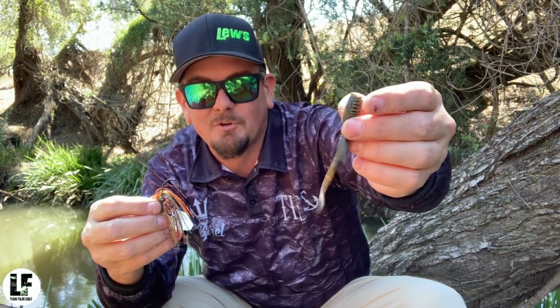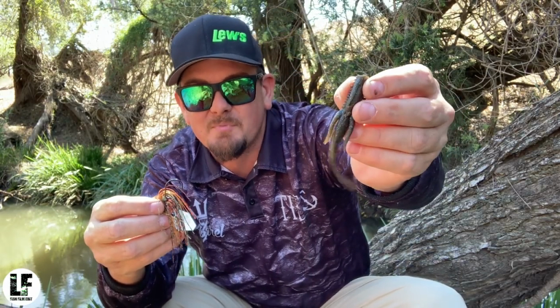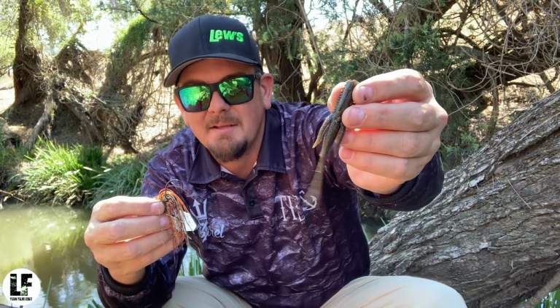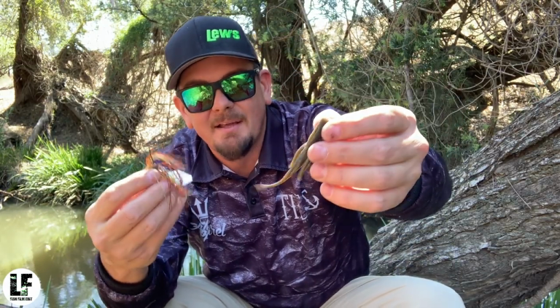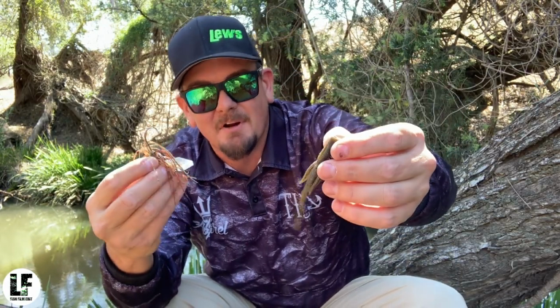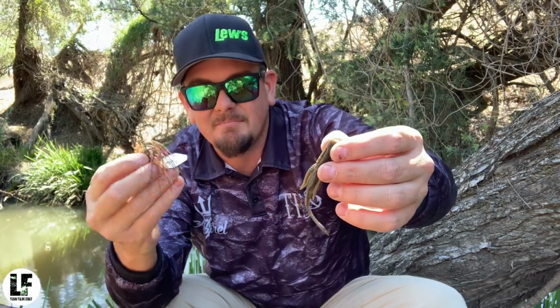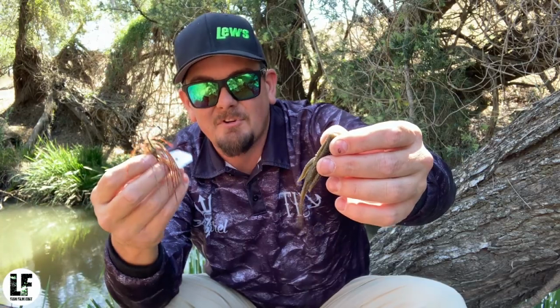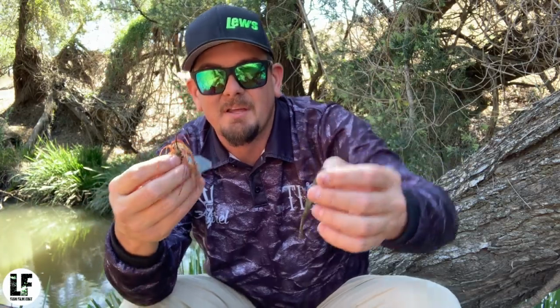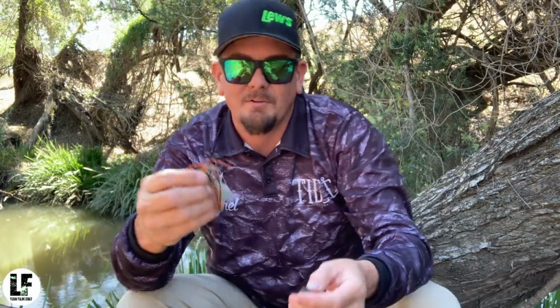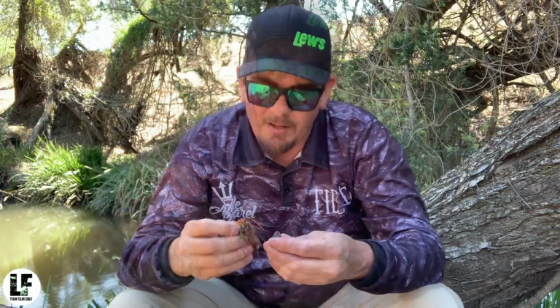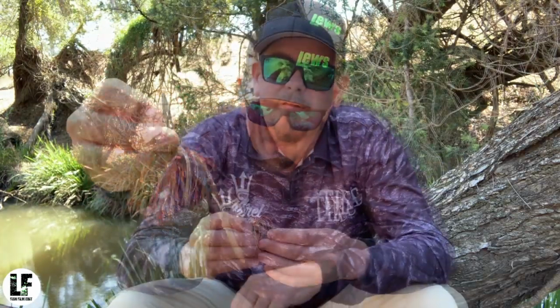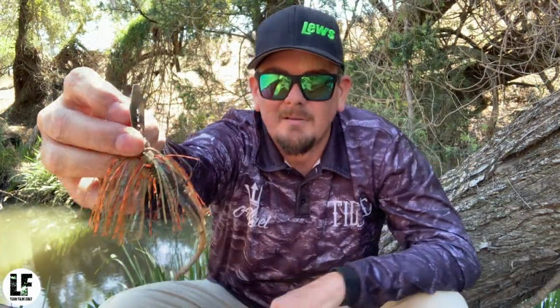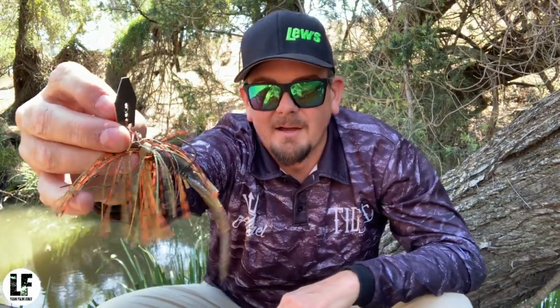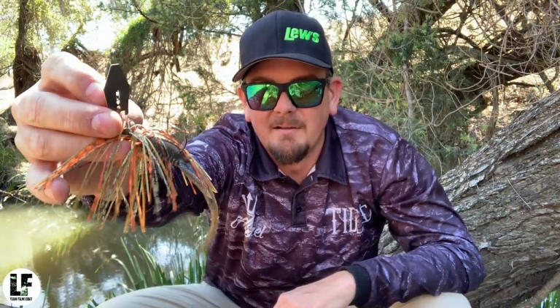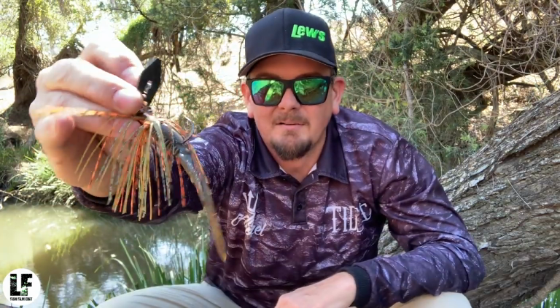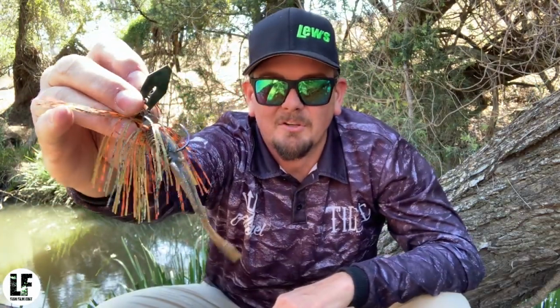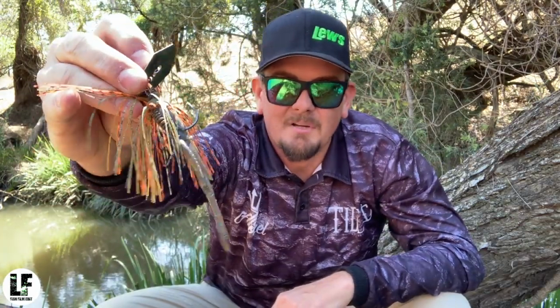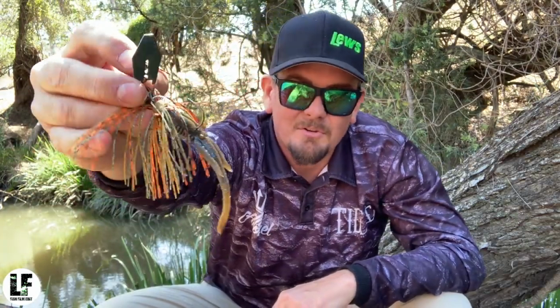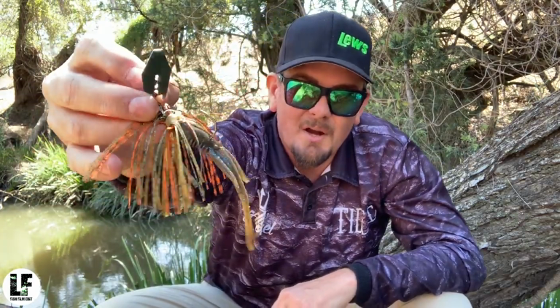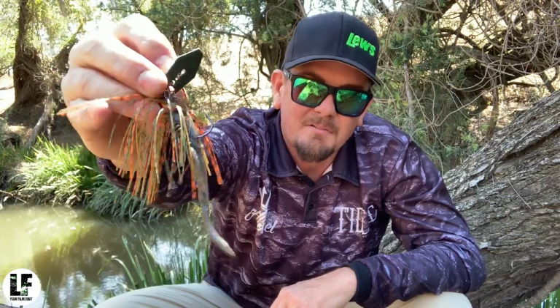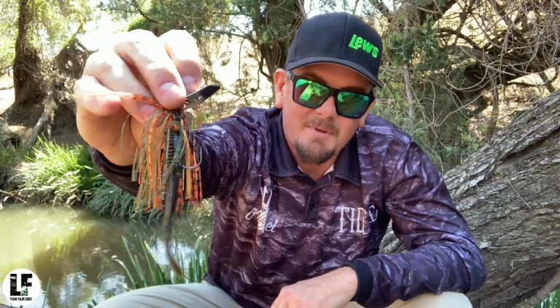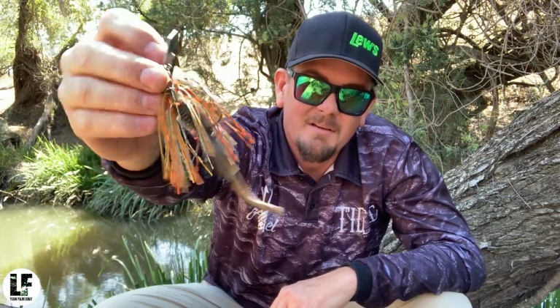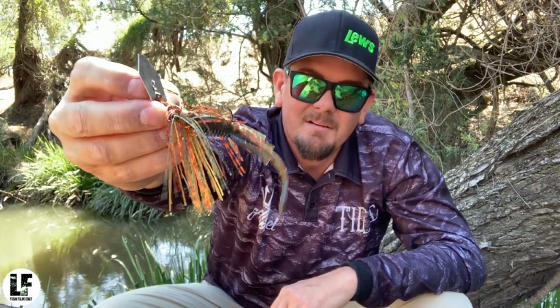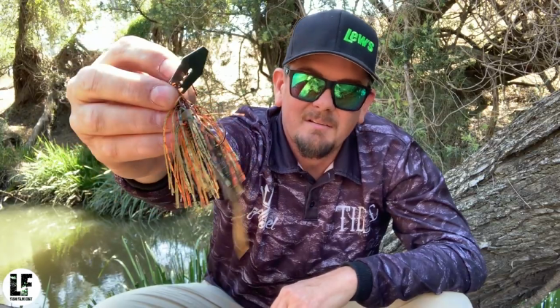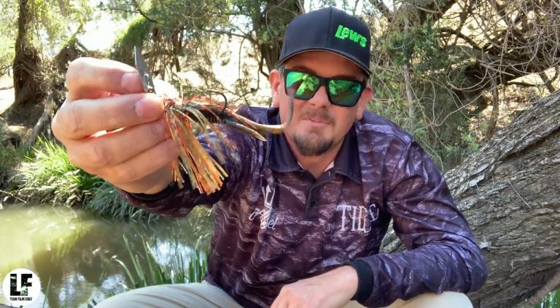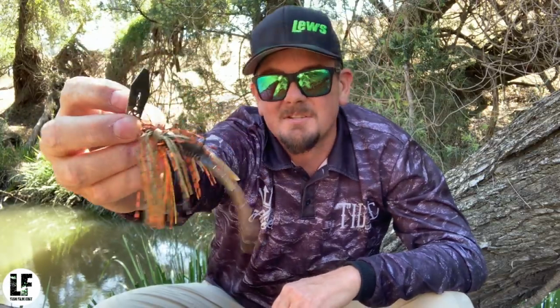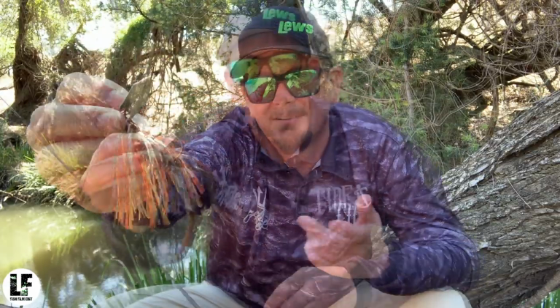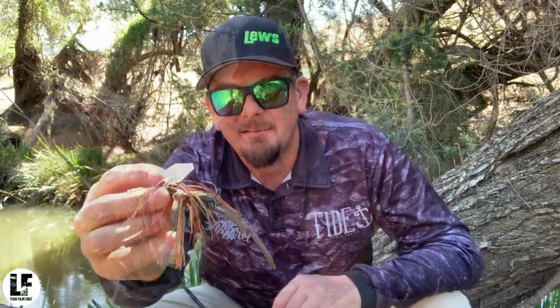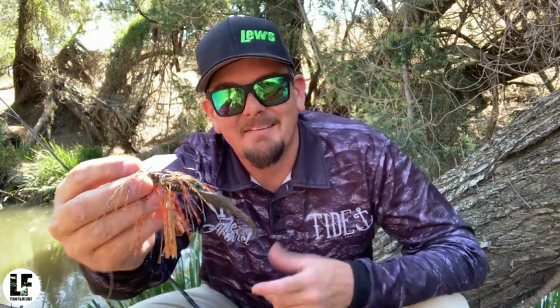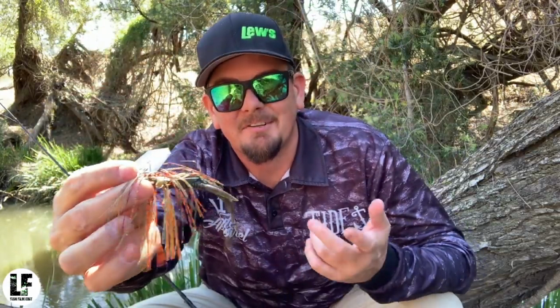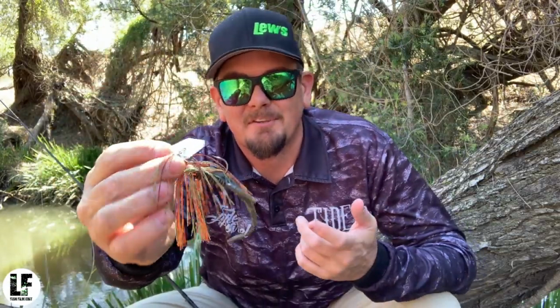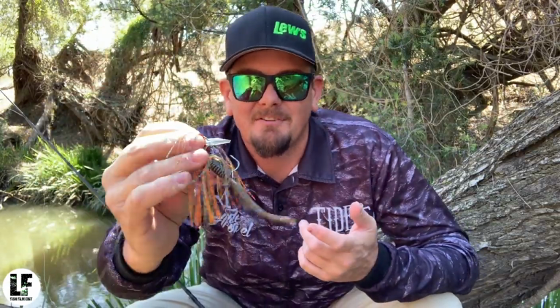Just throw that straight on the mumbler. There we go — nice little natural brown yabby imitation. The other thing I like to do to this bait is when I got it out of the box, I had a quick look at the blade and the way it's configured.